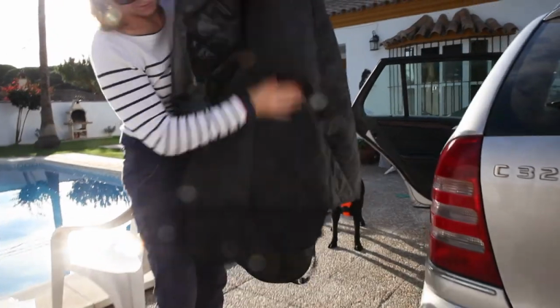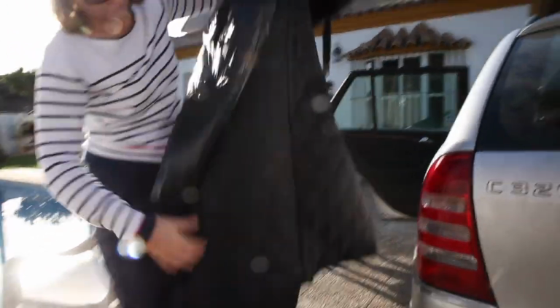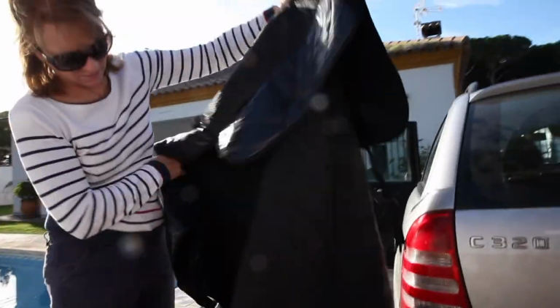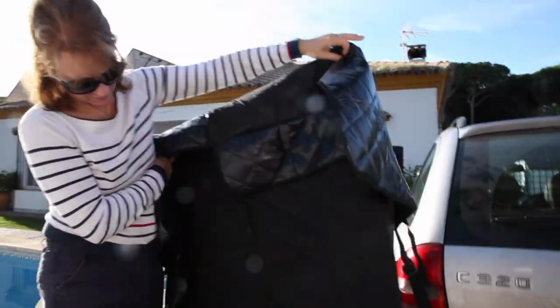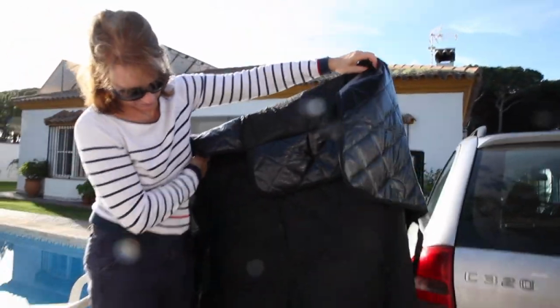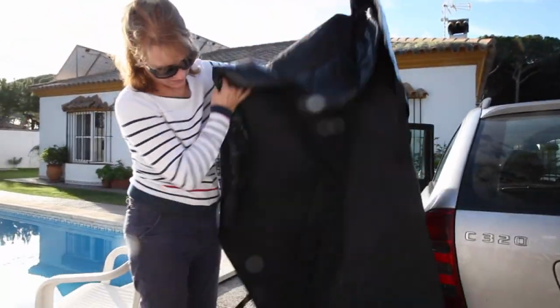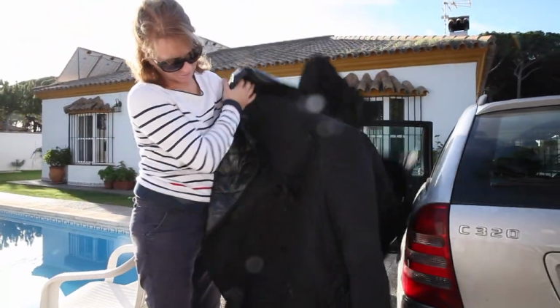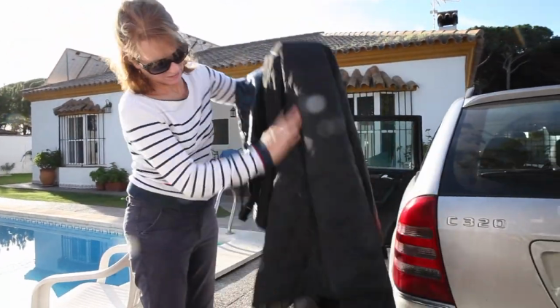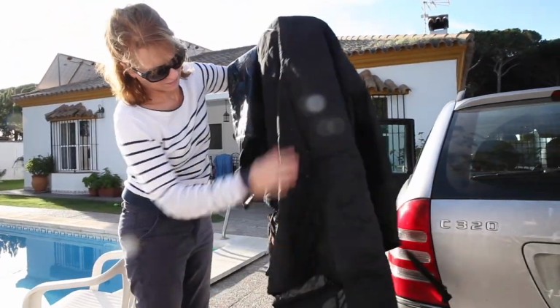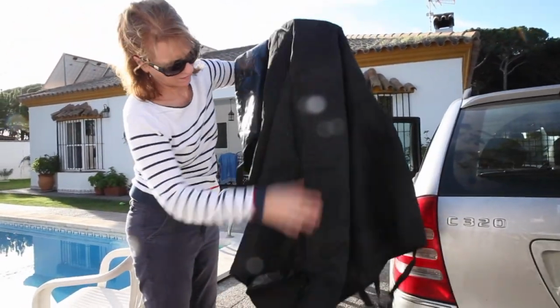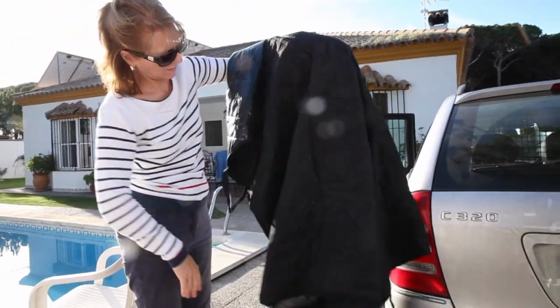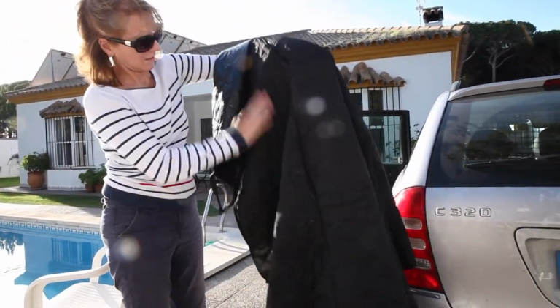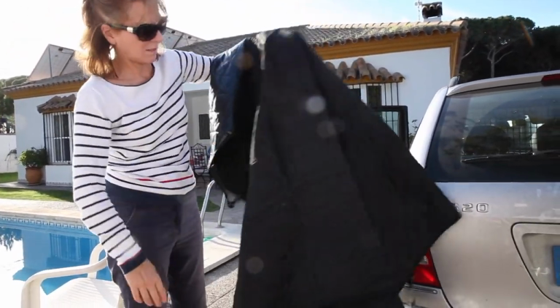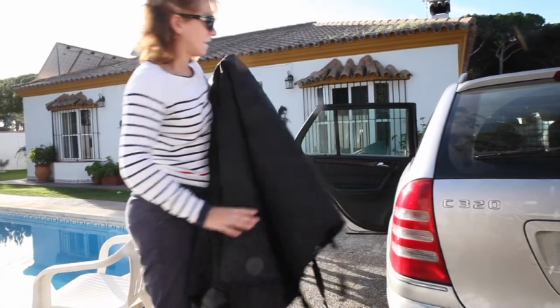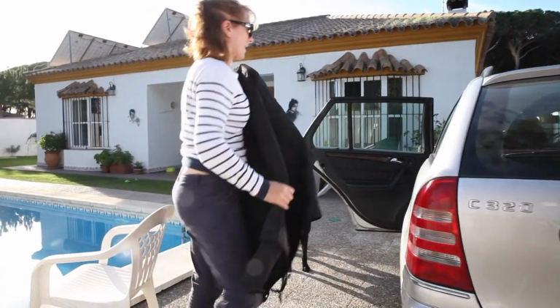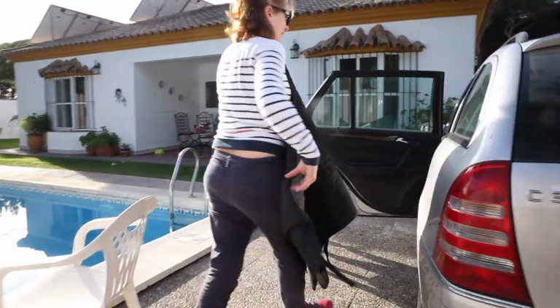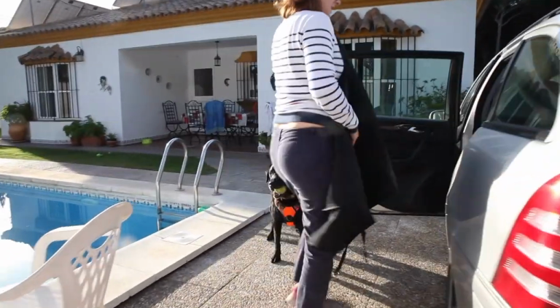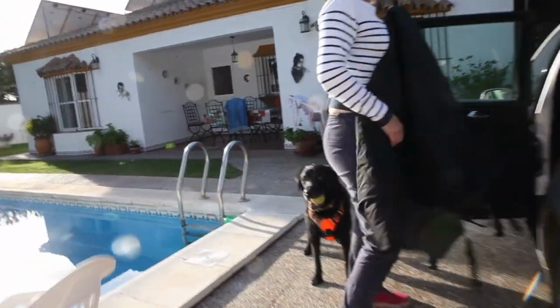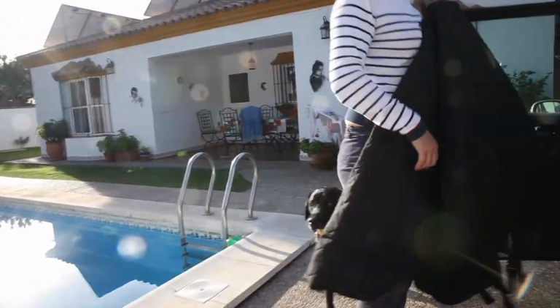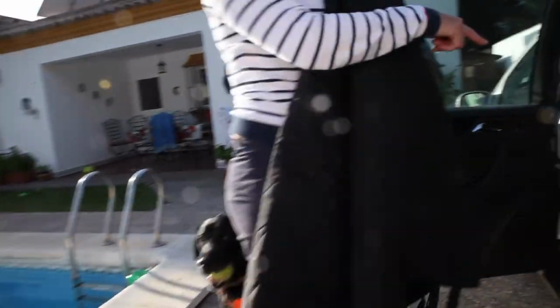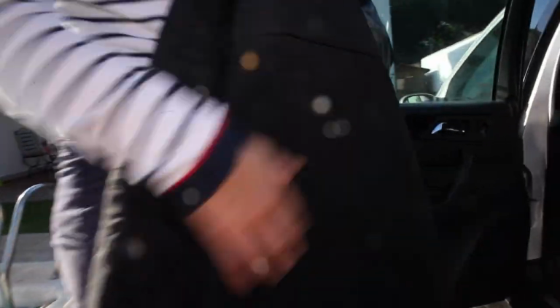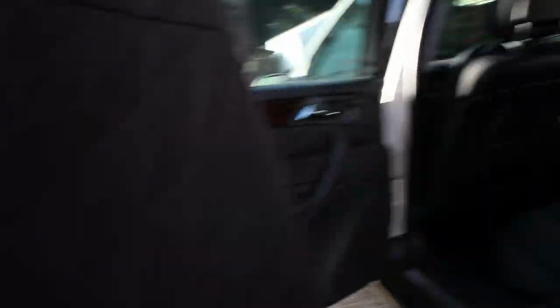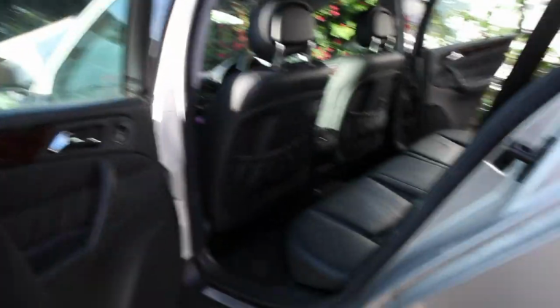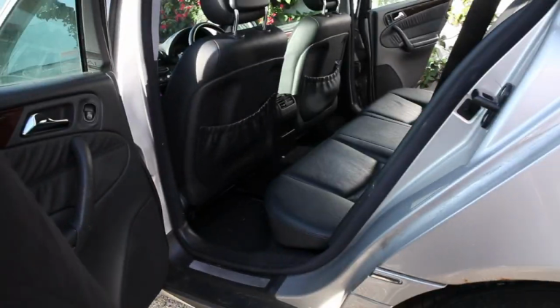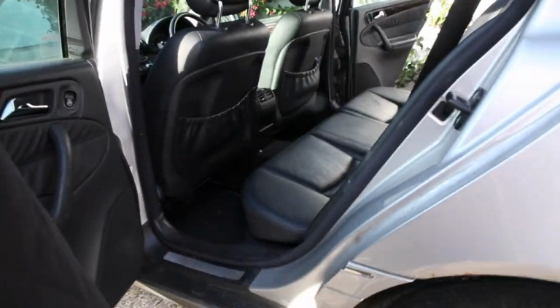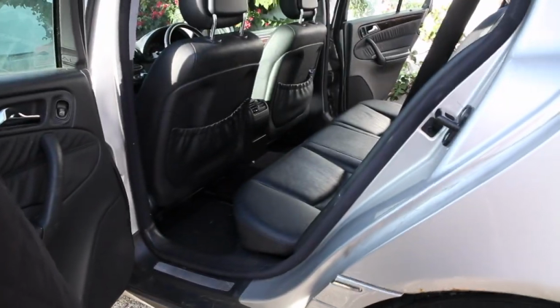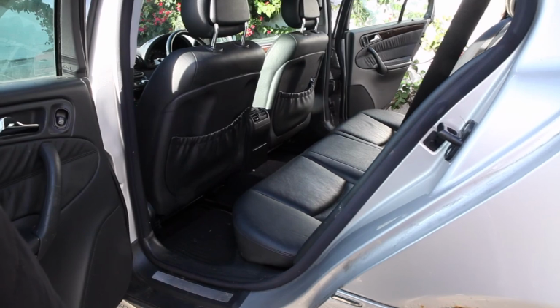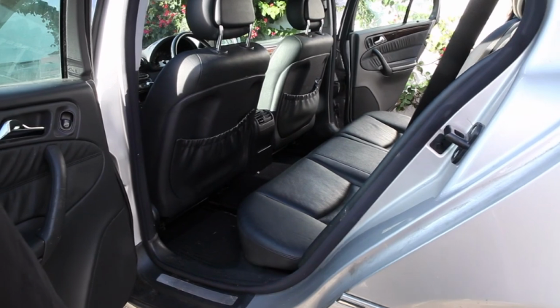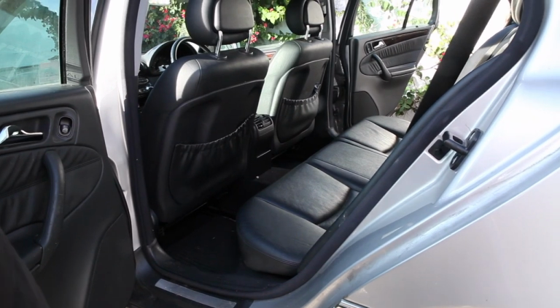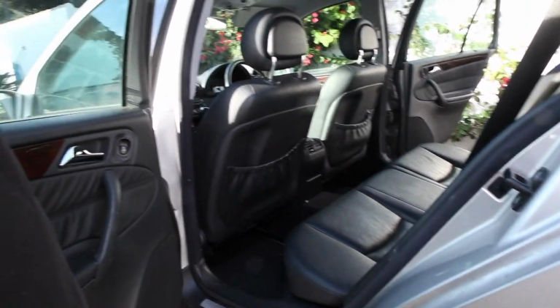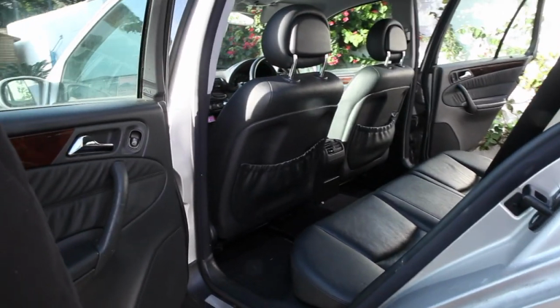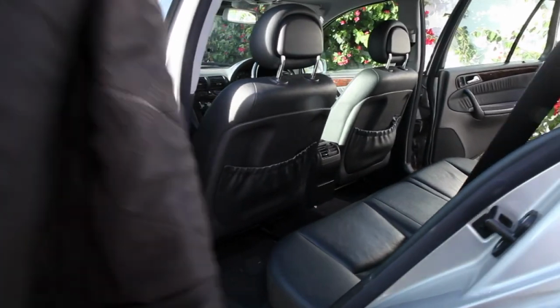Ready? Nice. Dry, clean car. It's a winner.